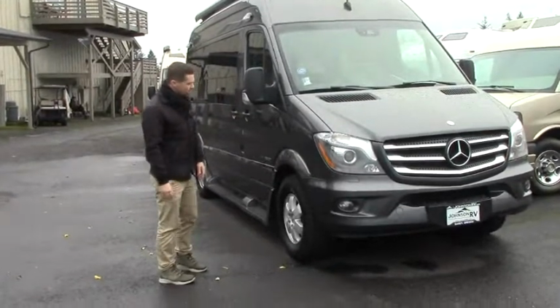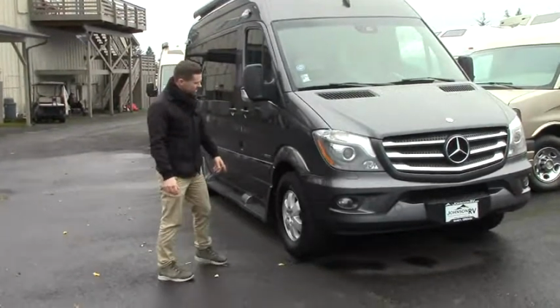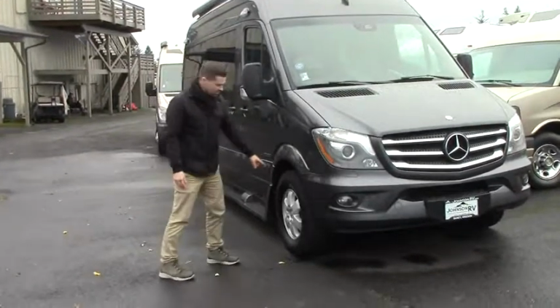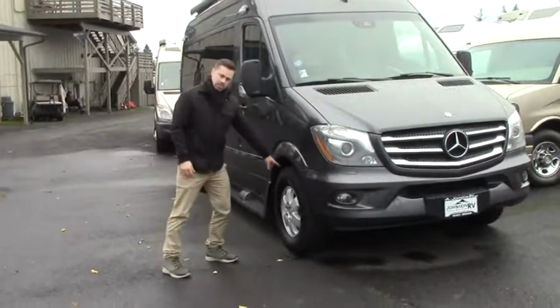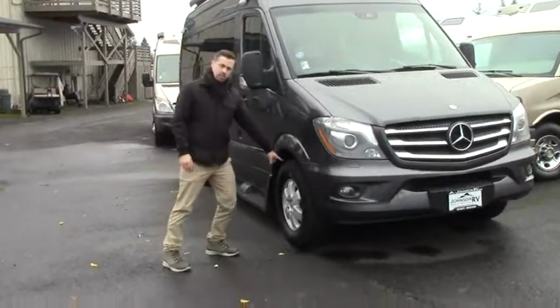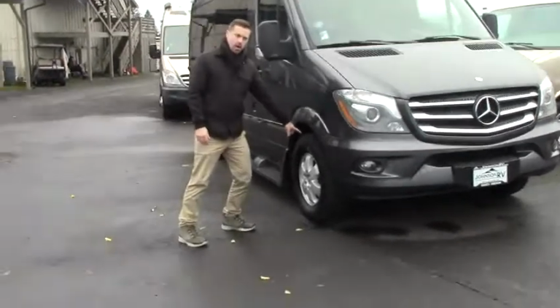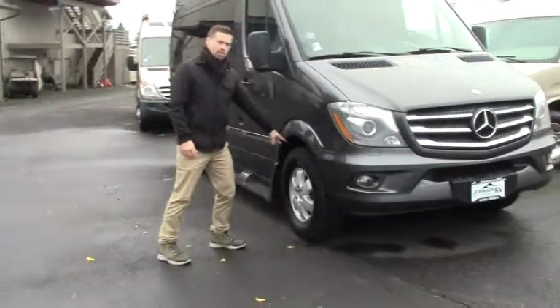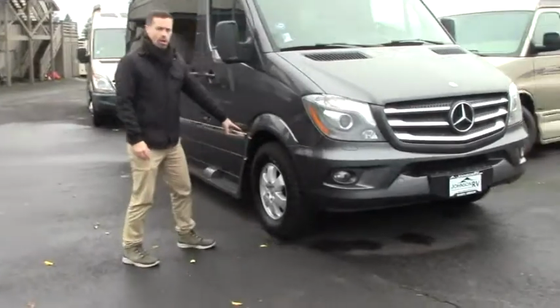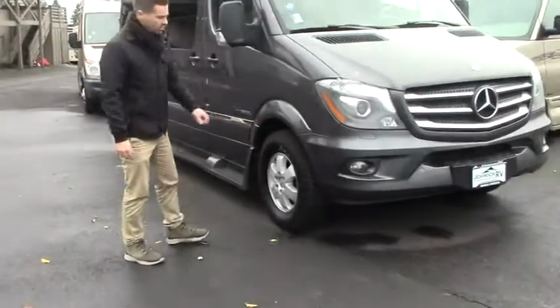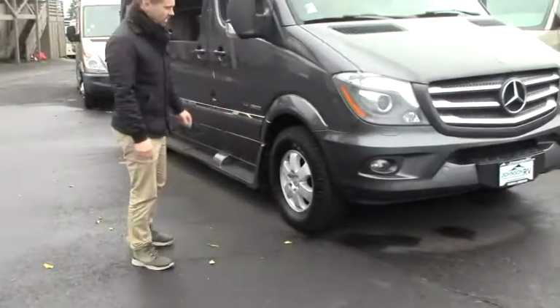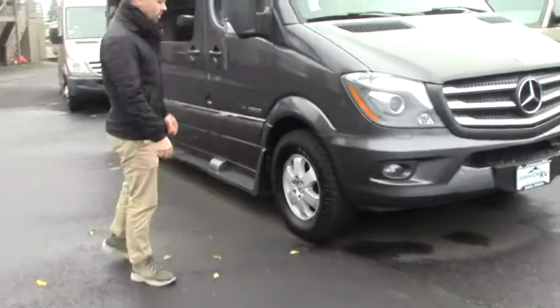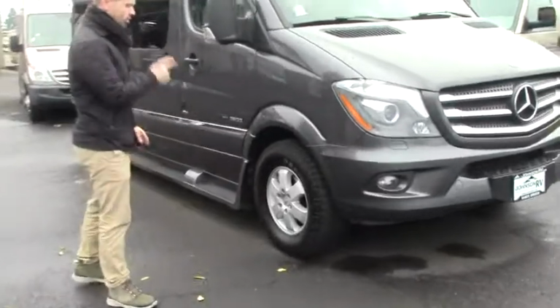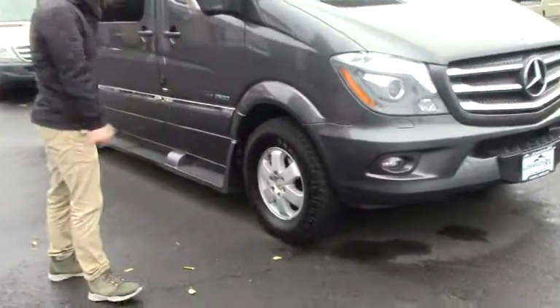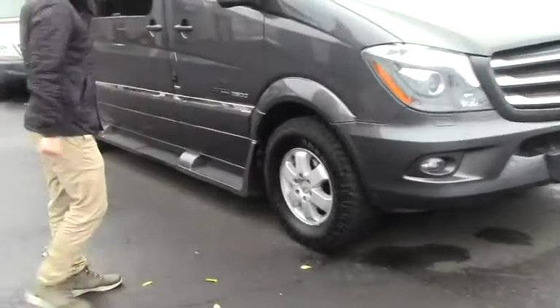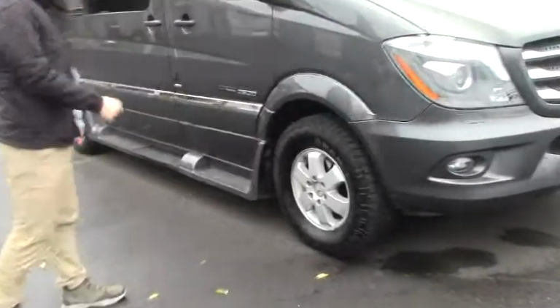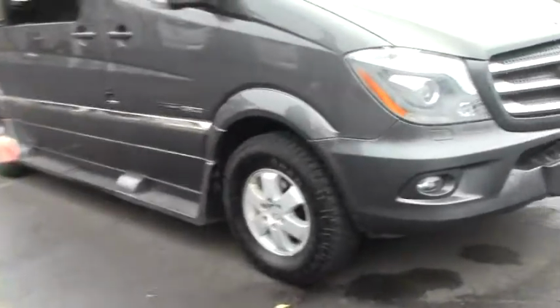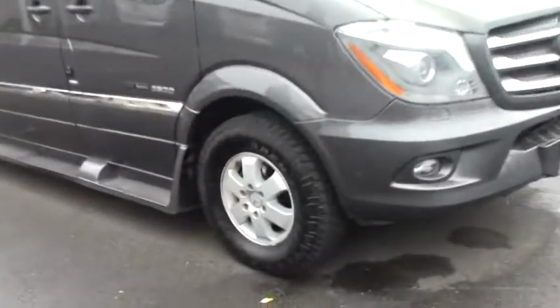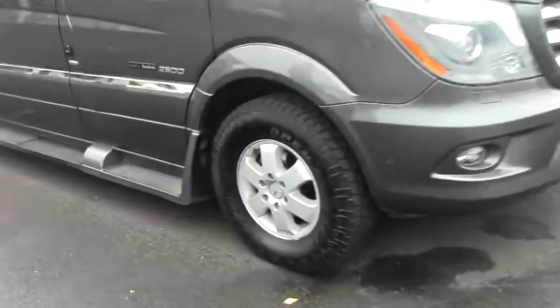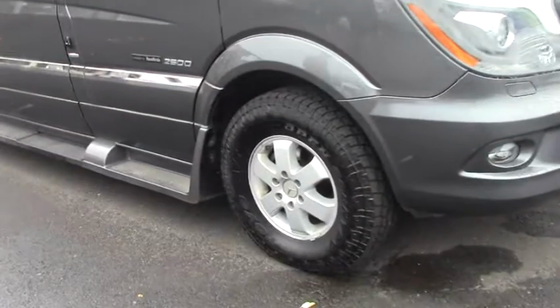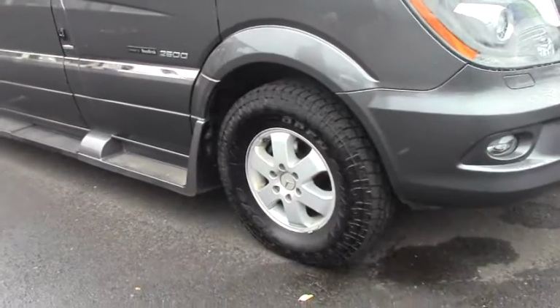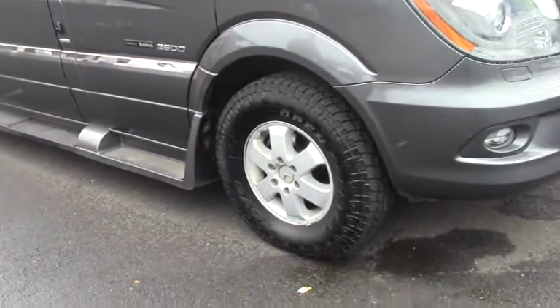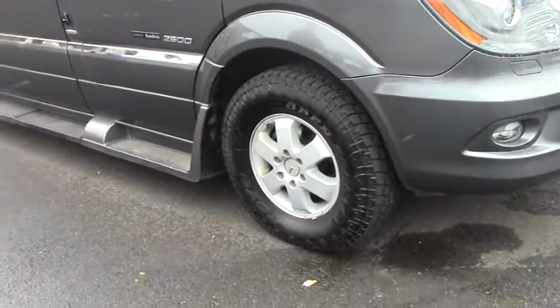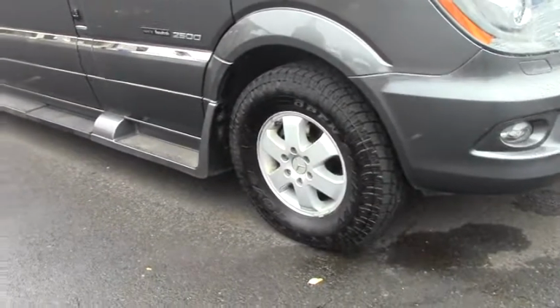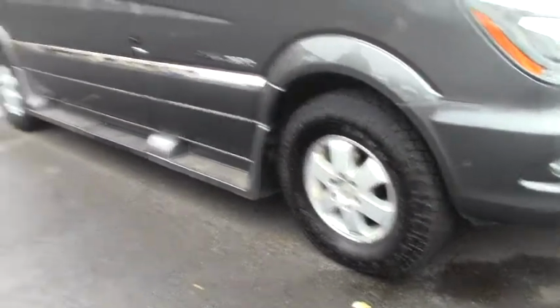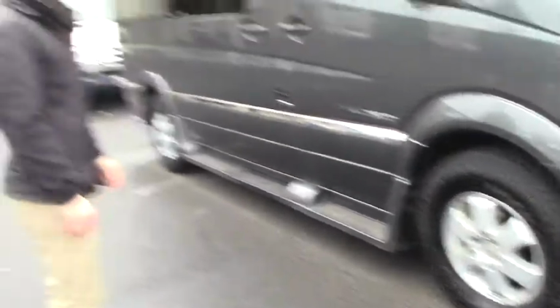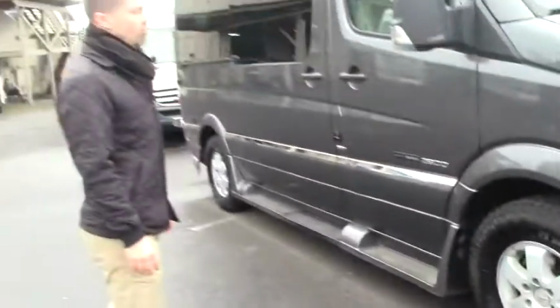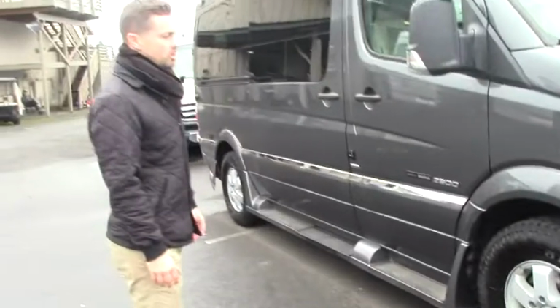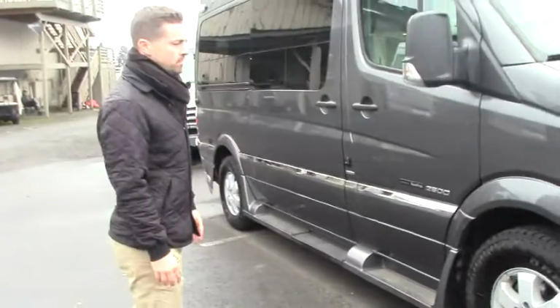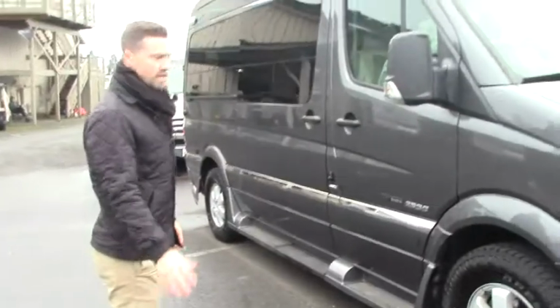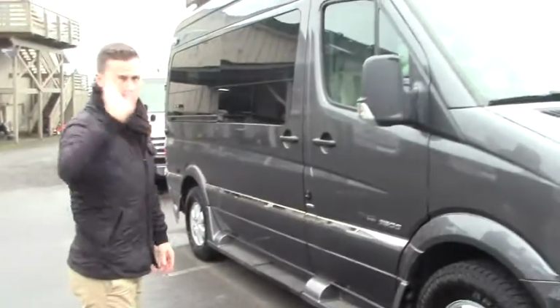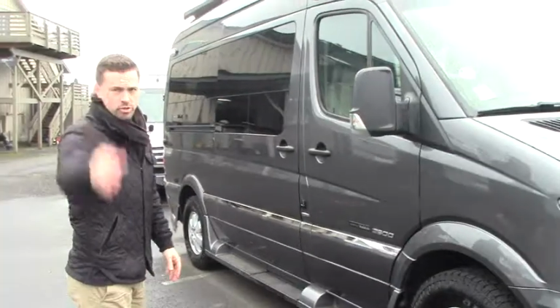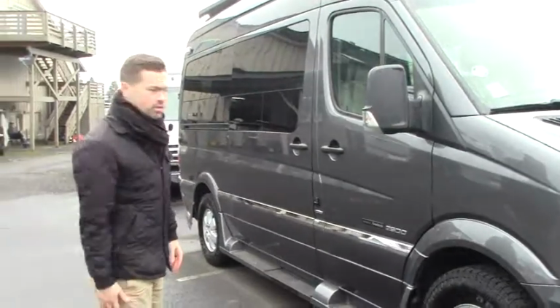Cool thing about this one — somebody put some awesome all-terrain tires on it, open country all-terrain tires. So definitely more conducive to maybe some backcountry driving if you want to. Take it out Christmas tree hunting.